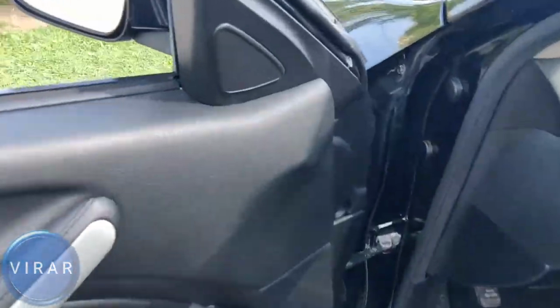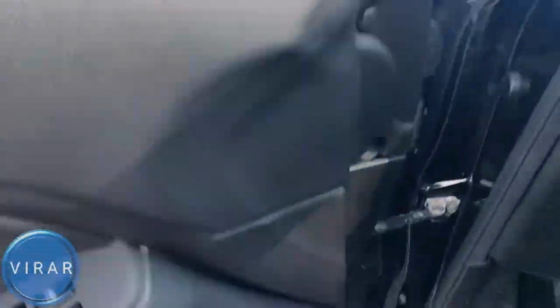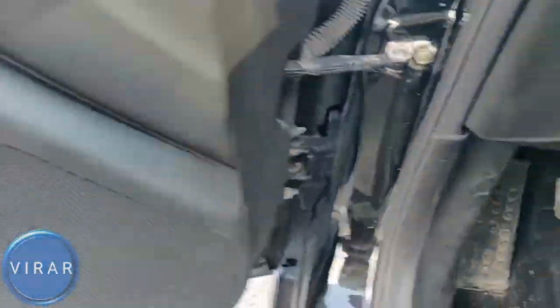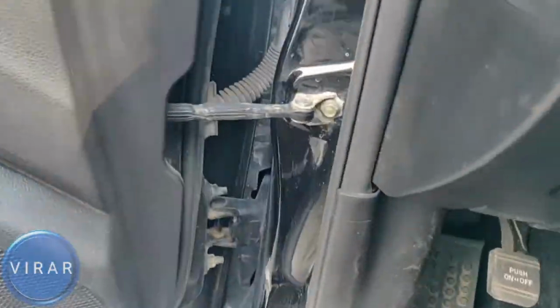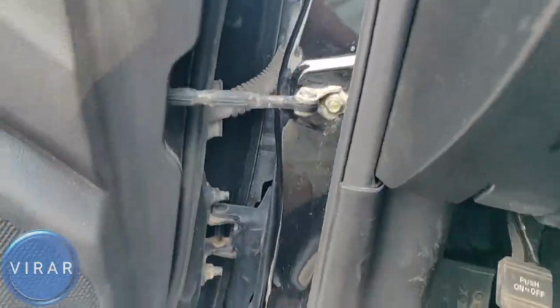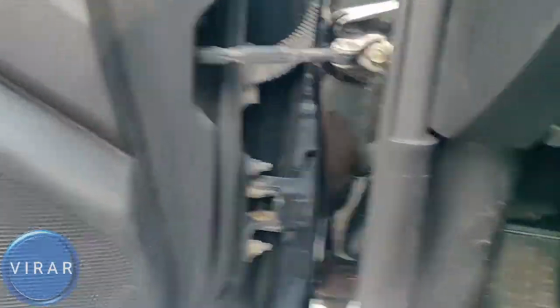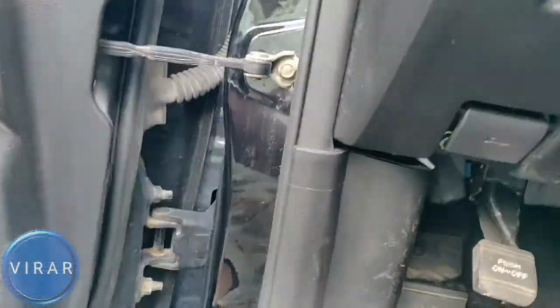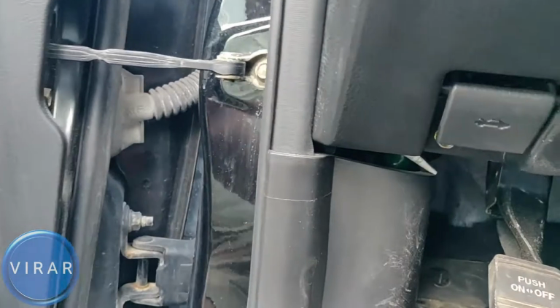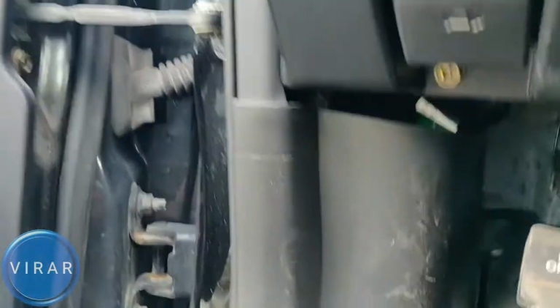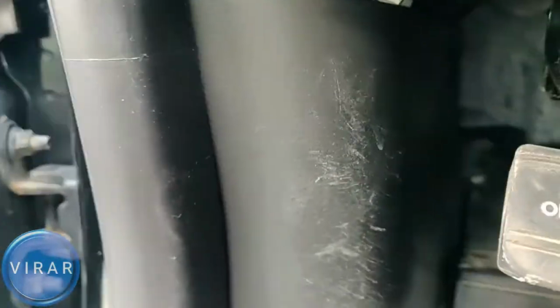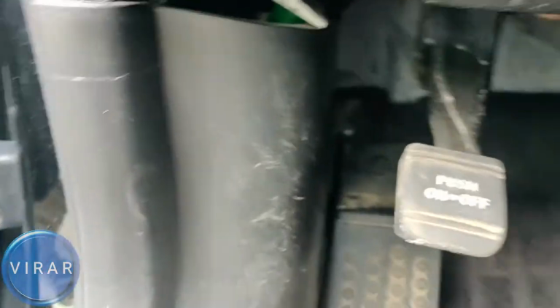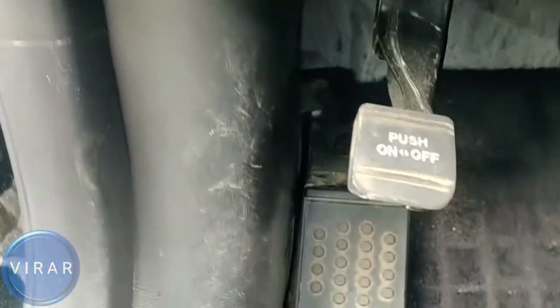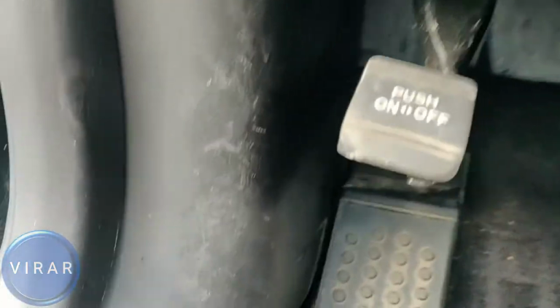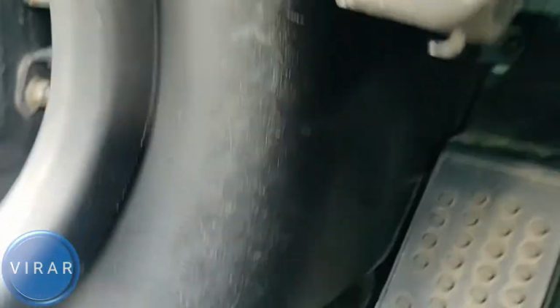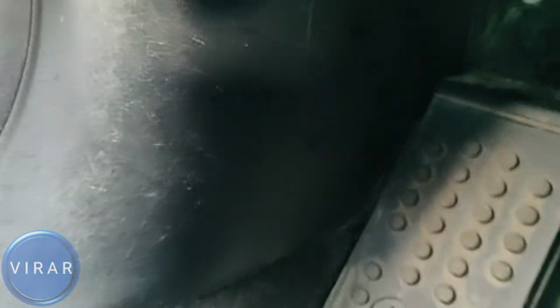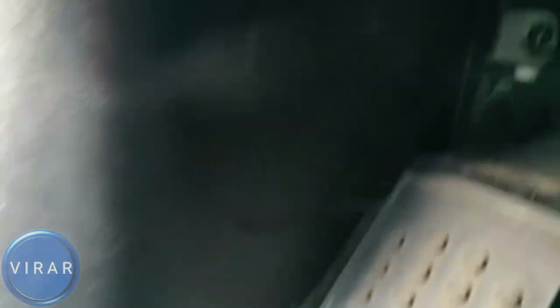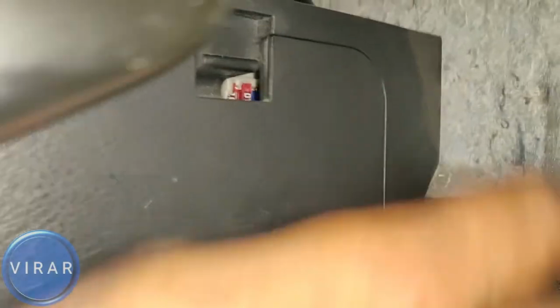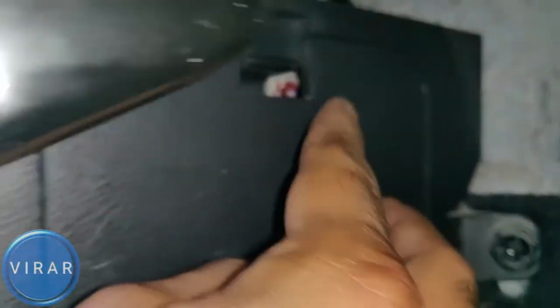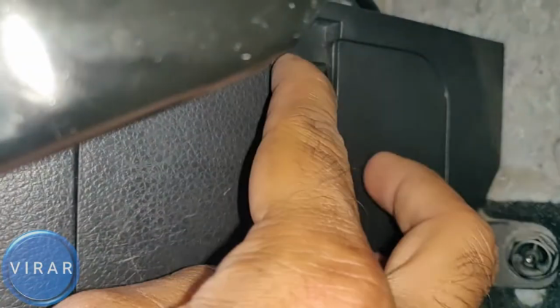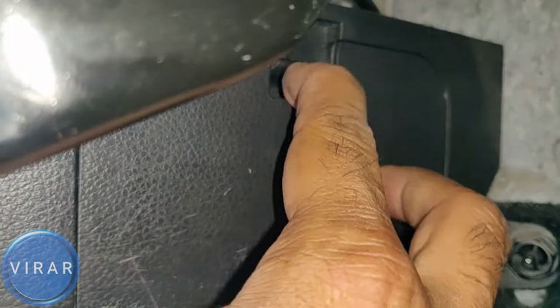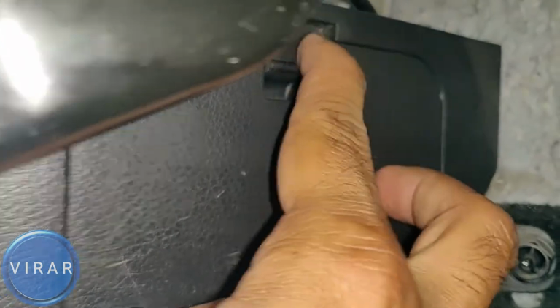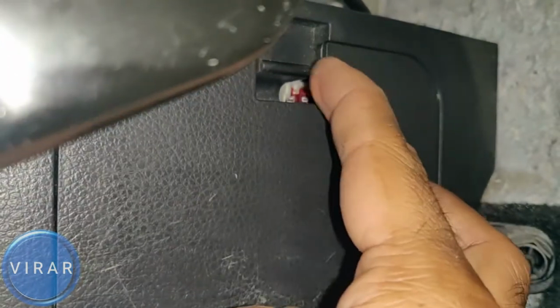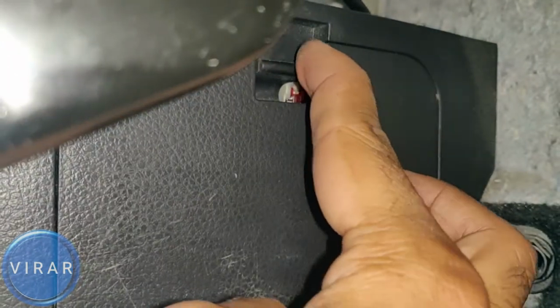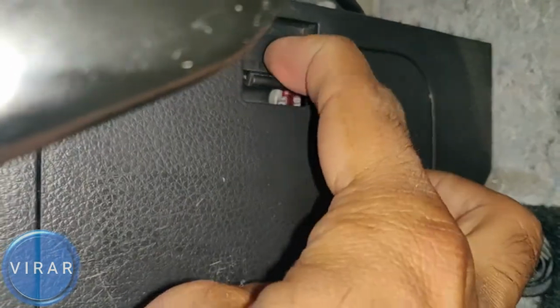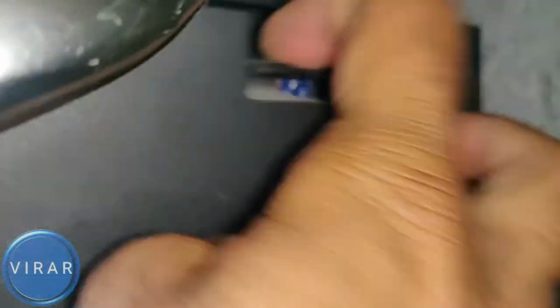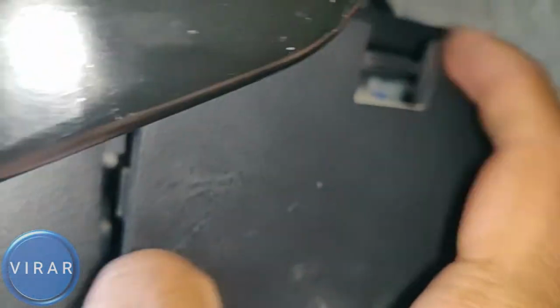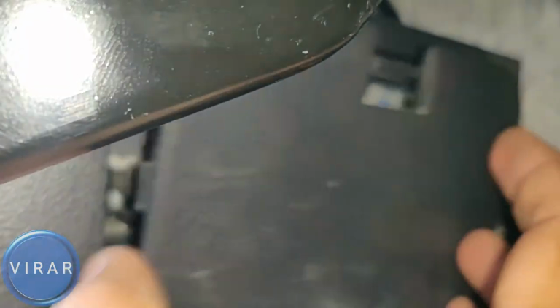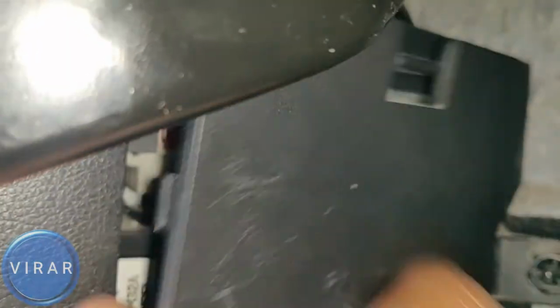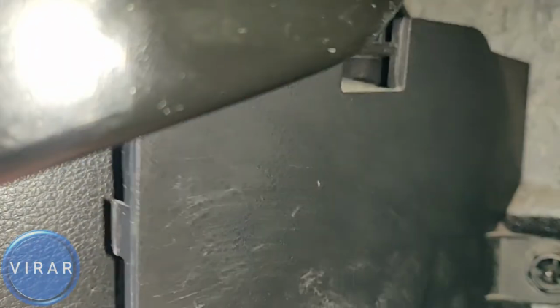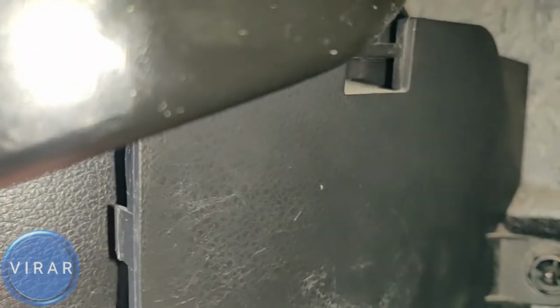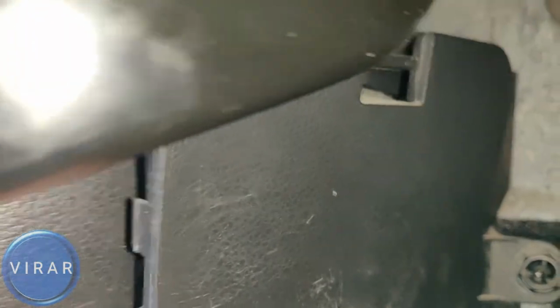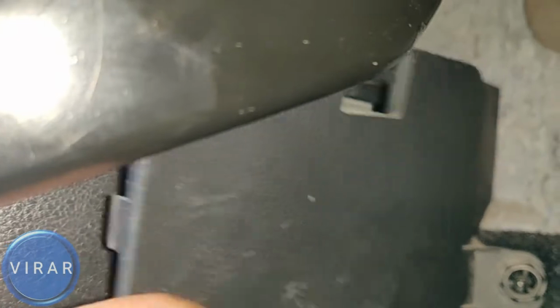Open the driver's side door and right where the parking brake lever is, right behind it, that's where the fuse panel is. Press it down there and the cover comes off. Get the cover out of the way.